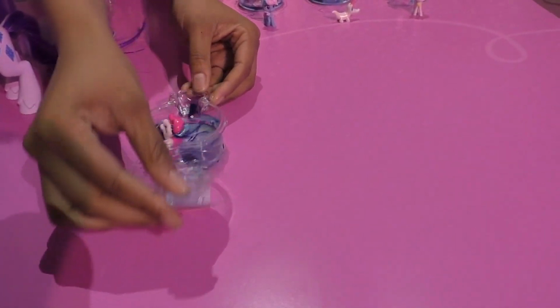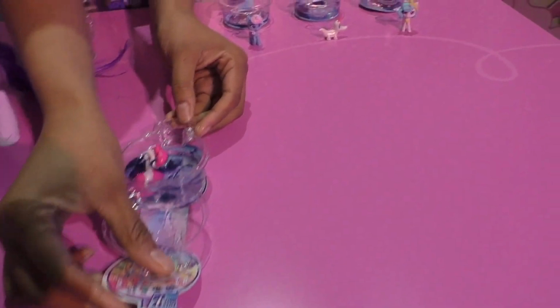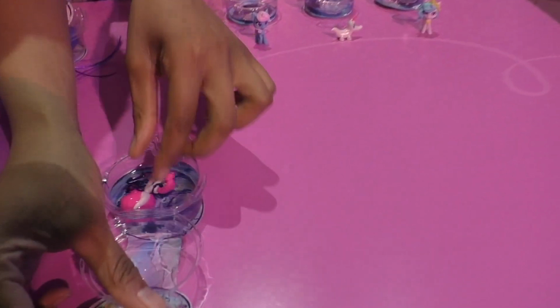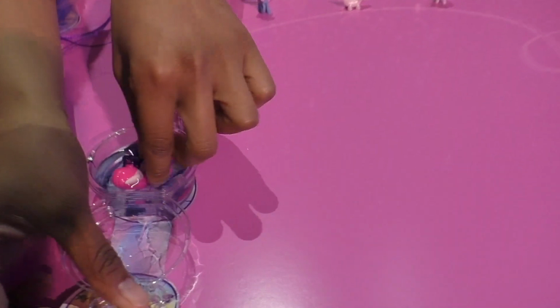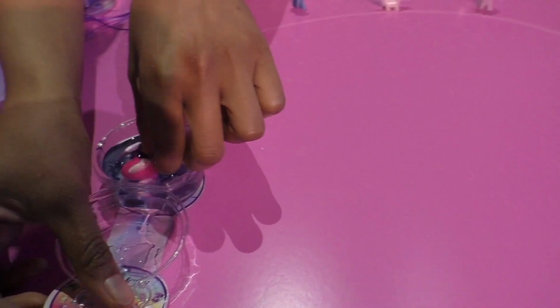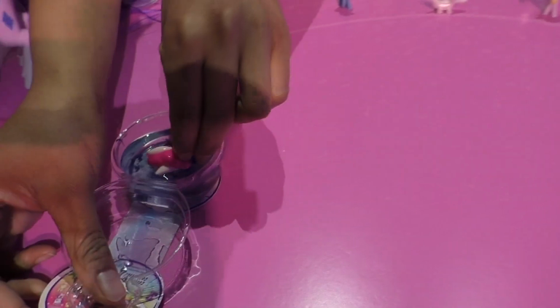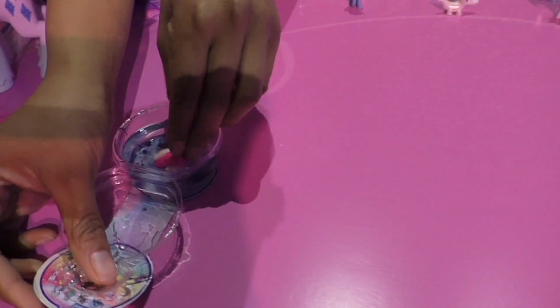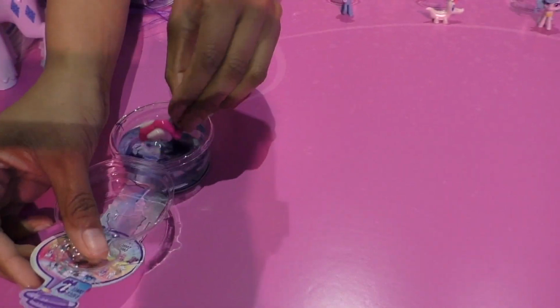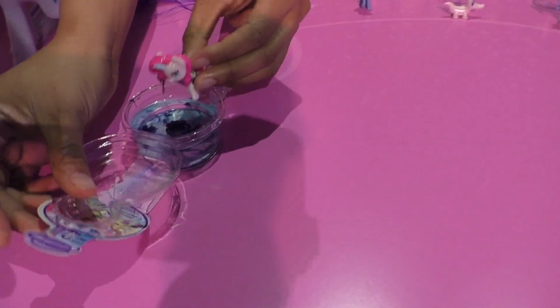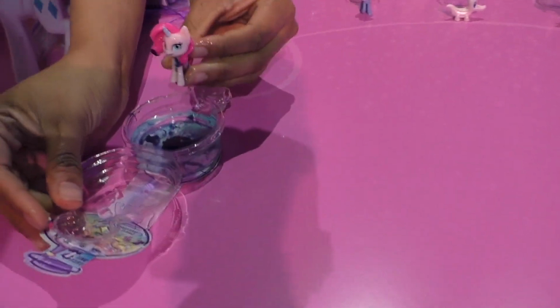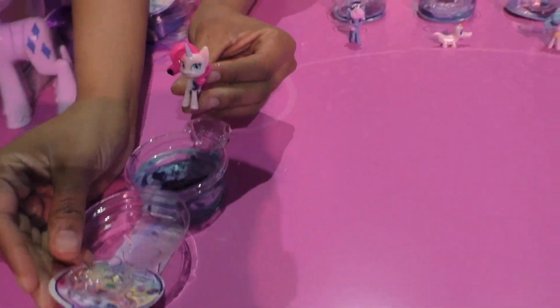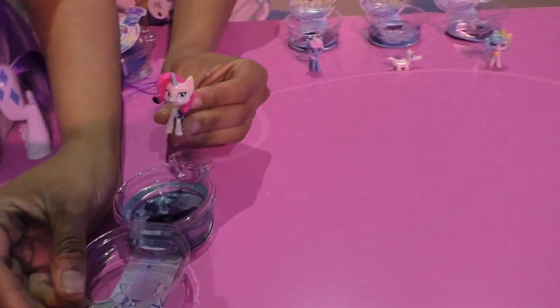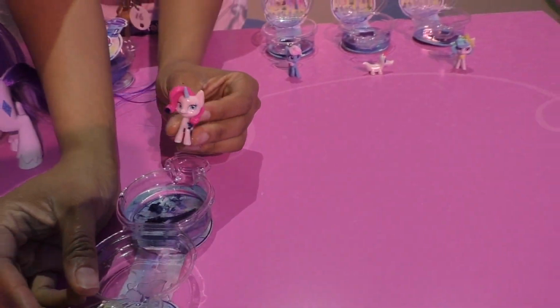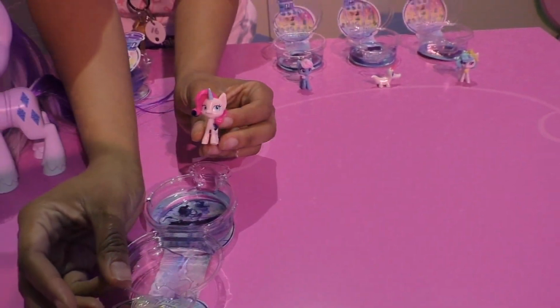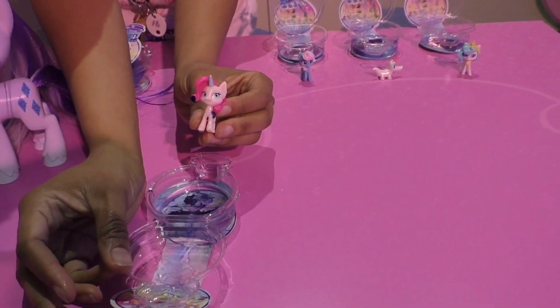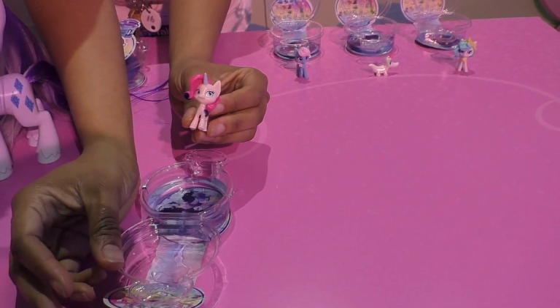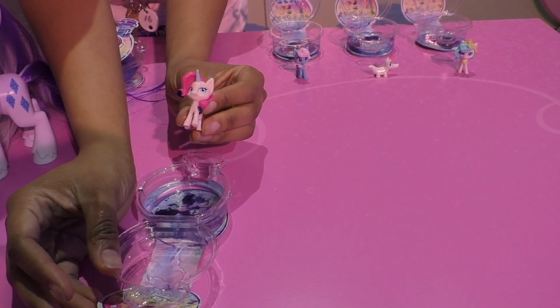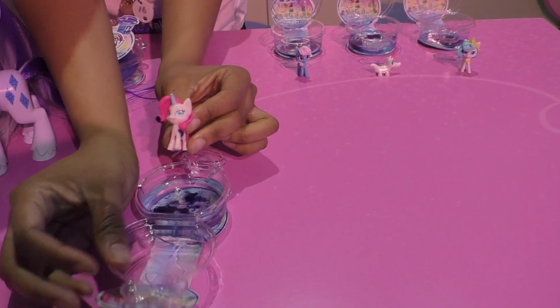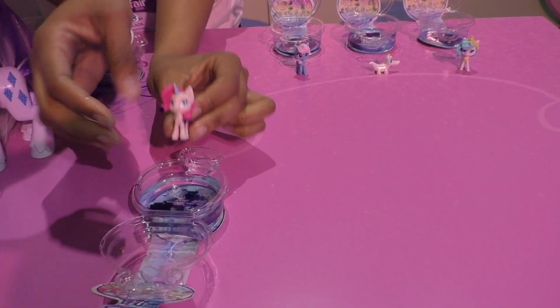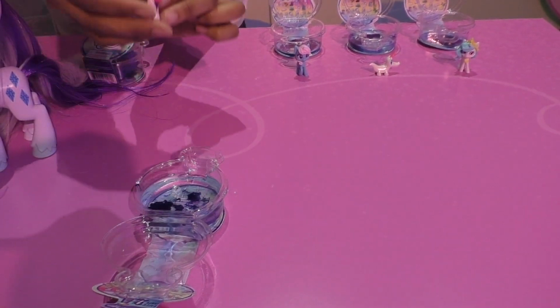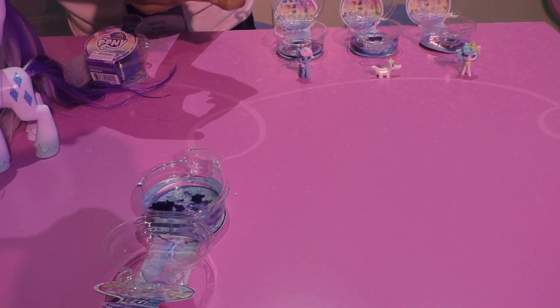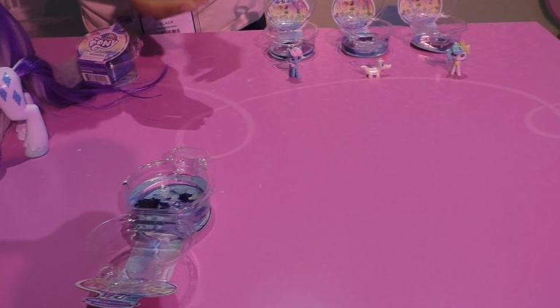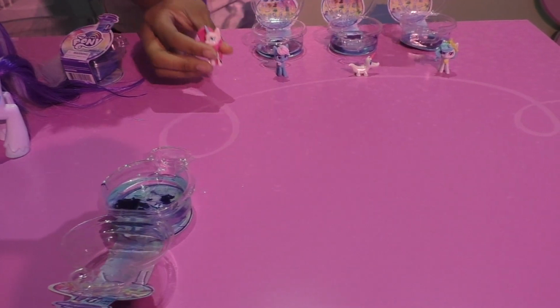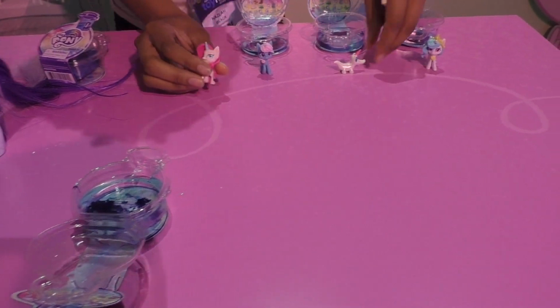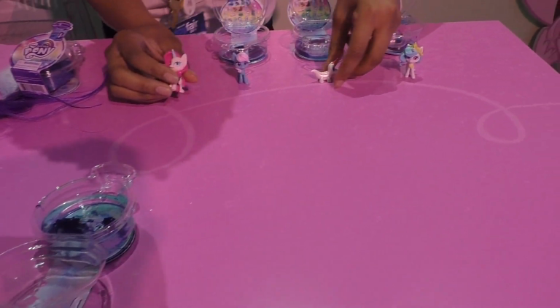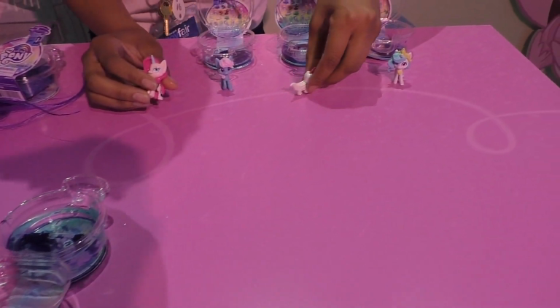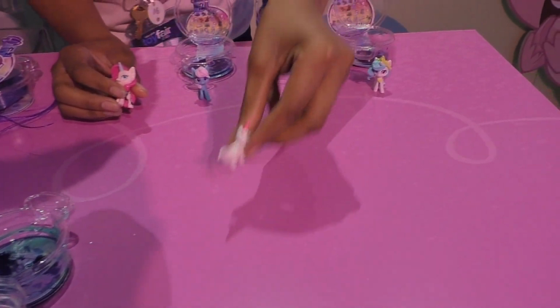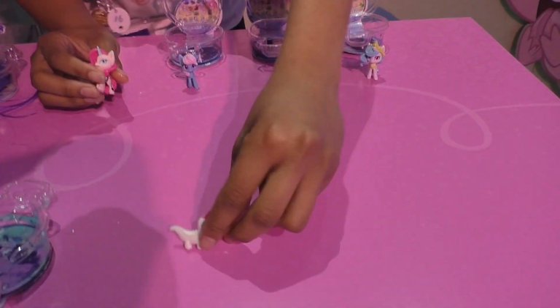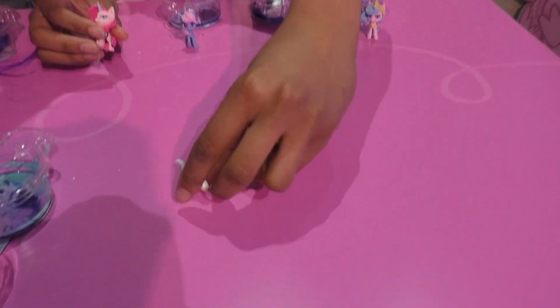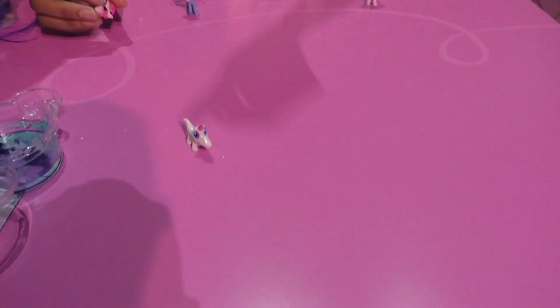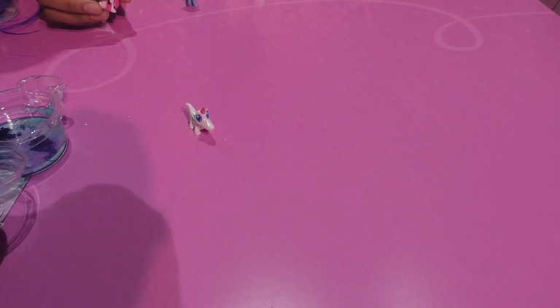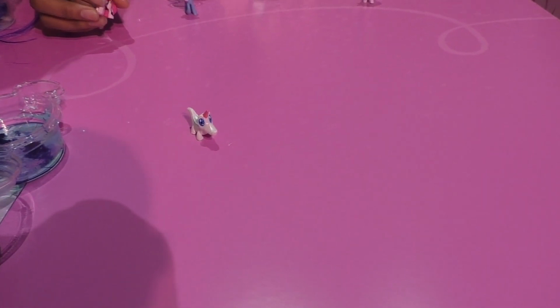What did we get? Oh! And there are 24 different unicorns you can collect, ranging from the ponies to even their pets, like Gummy the Alligator over here.